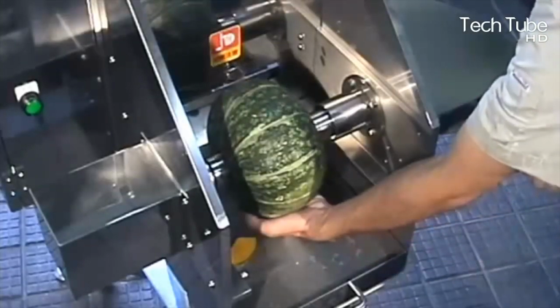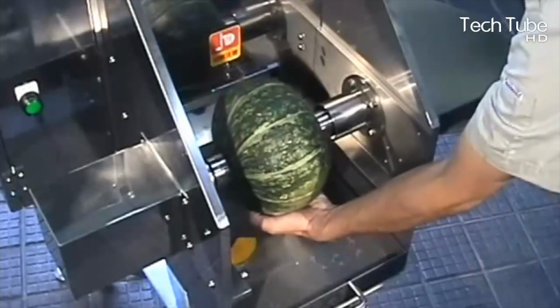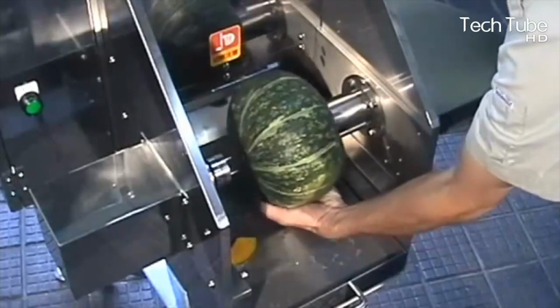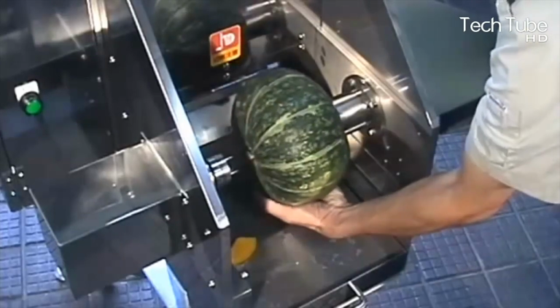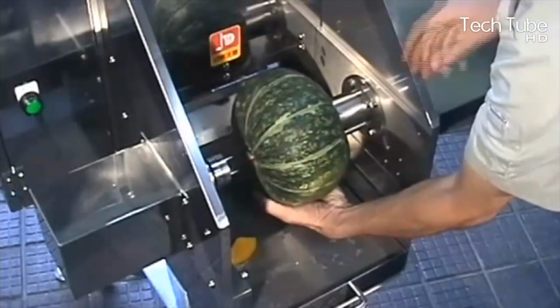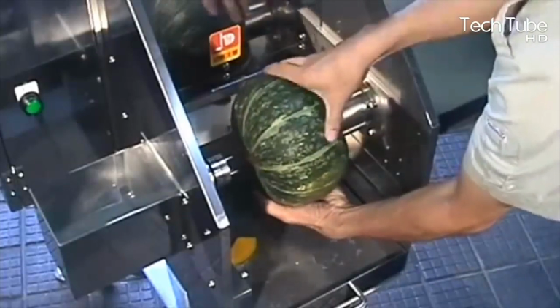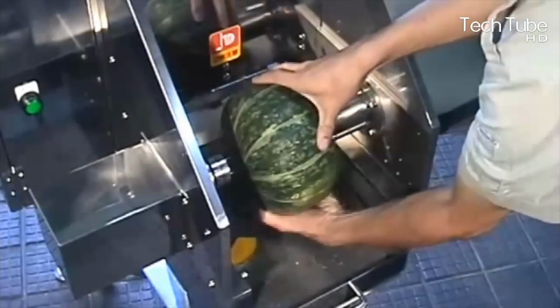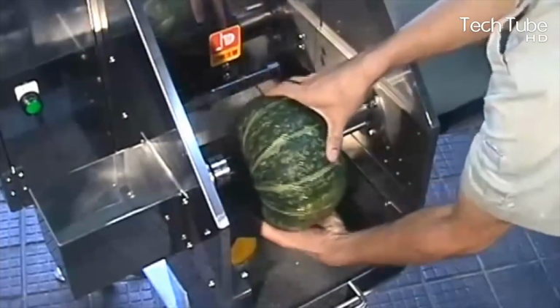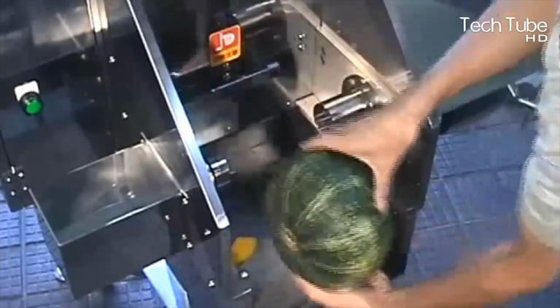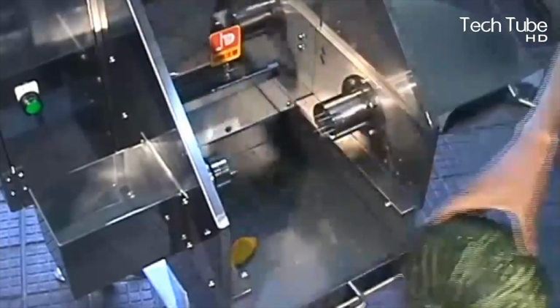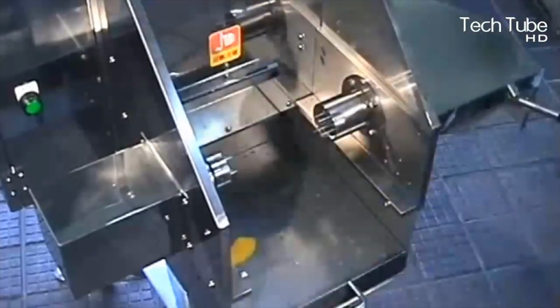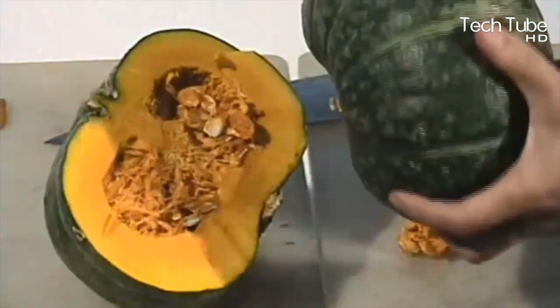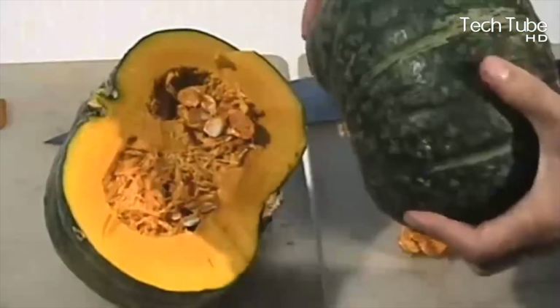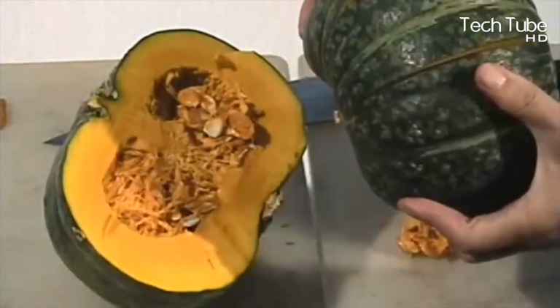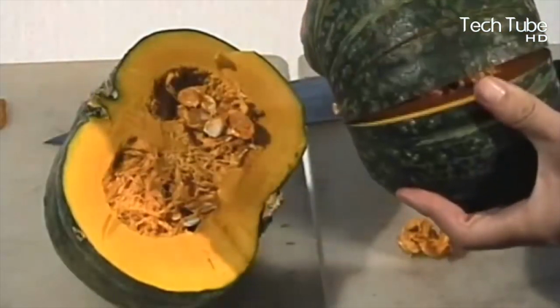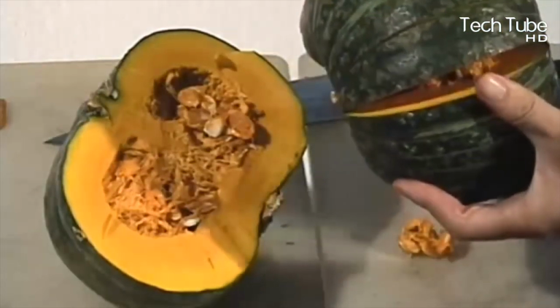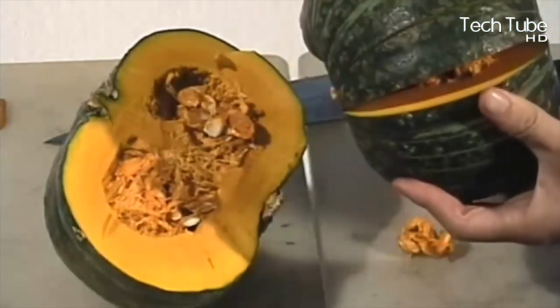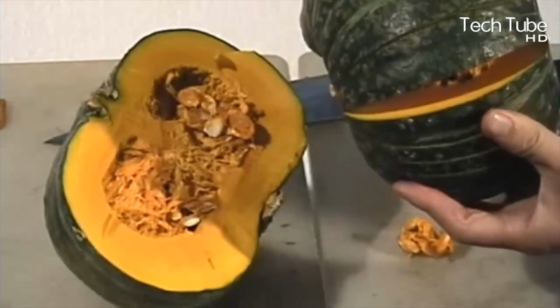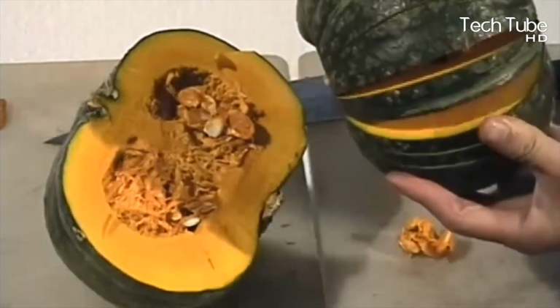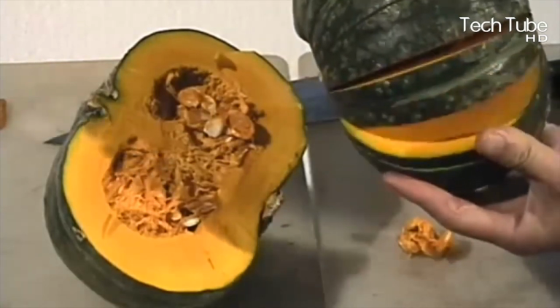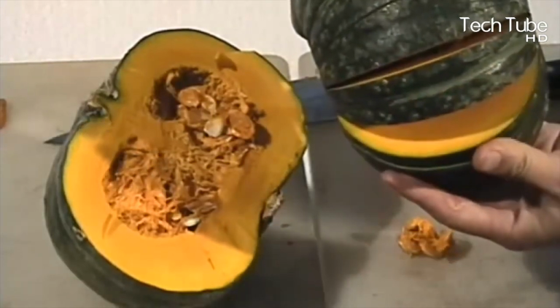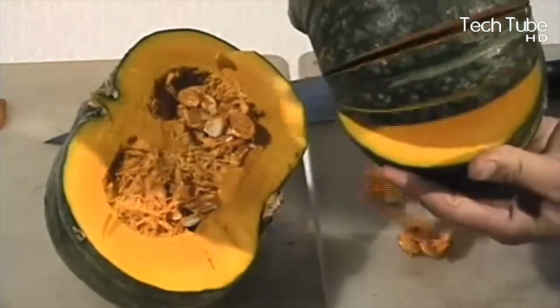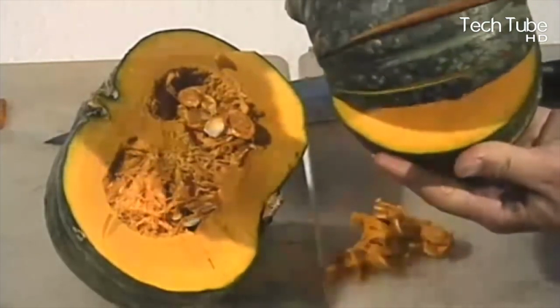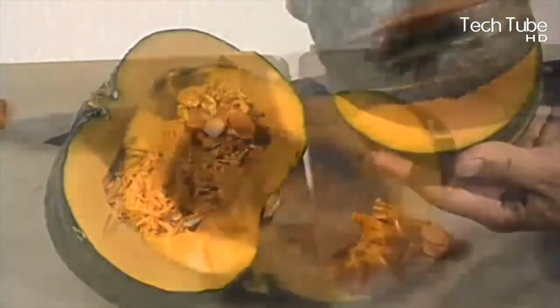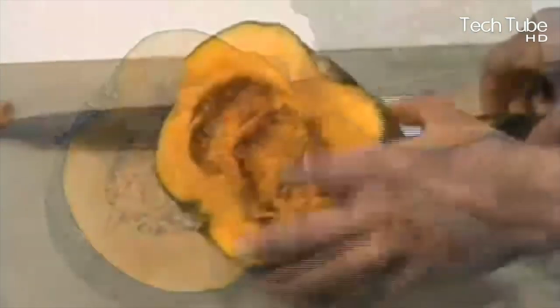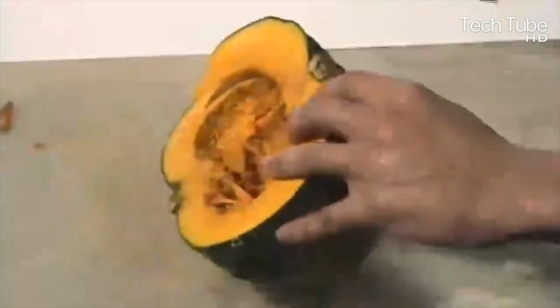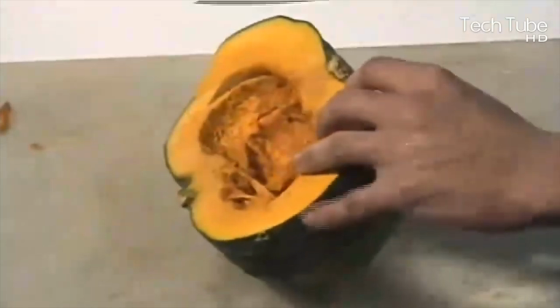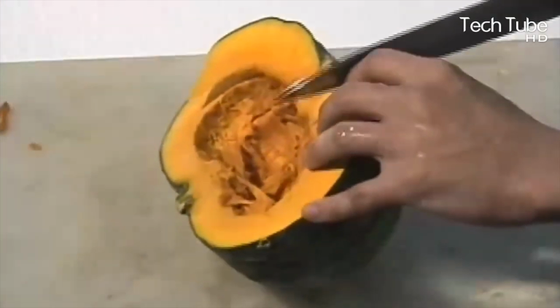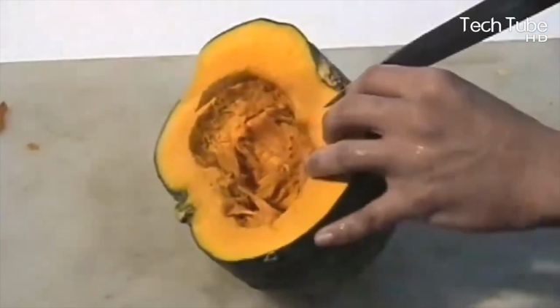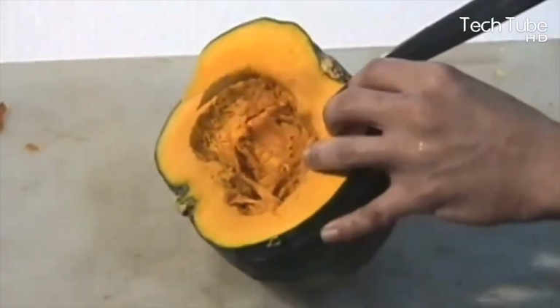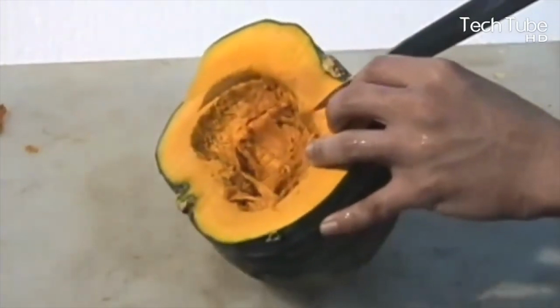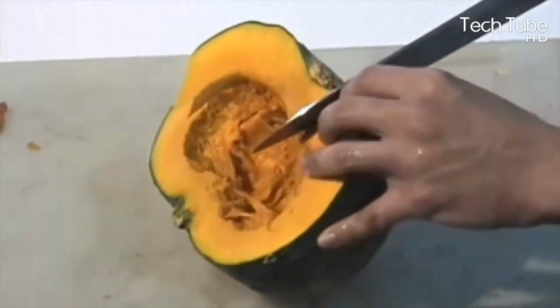The process only consumes a couple of minutes and makes the pumpkin ready to be taken out. After cutting both the upper and lower surfaces, the pumpkin becomes fully prepared to be placed on the table.